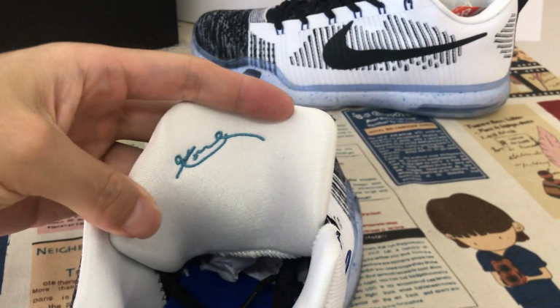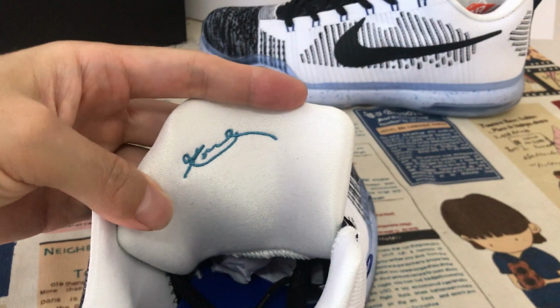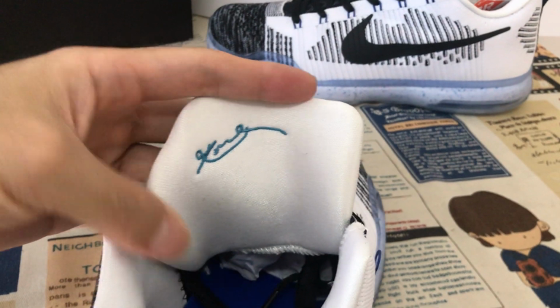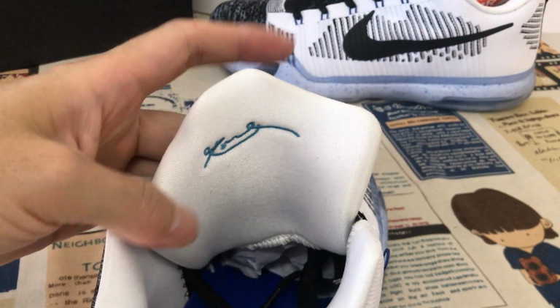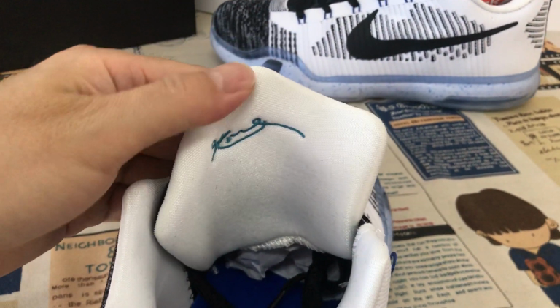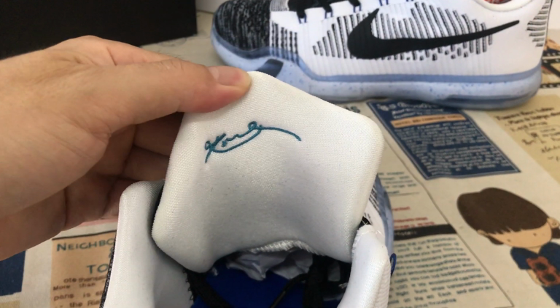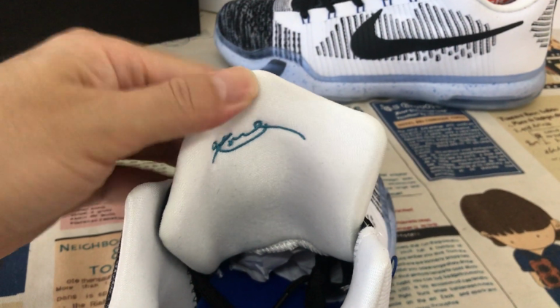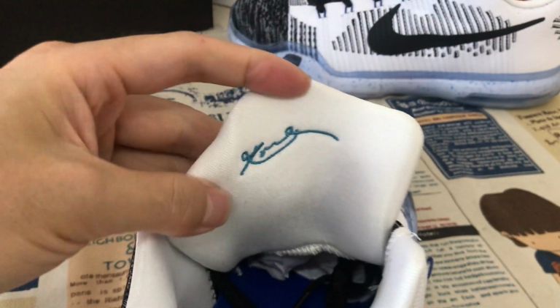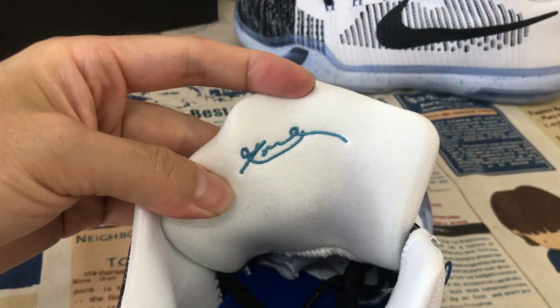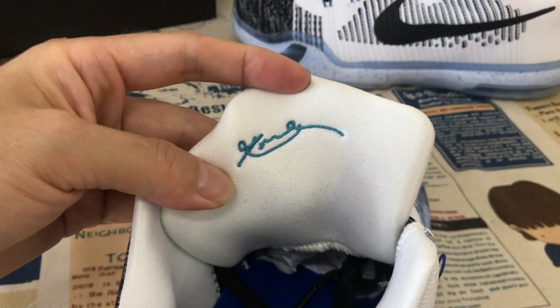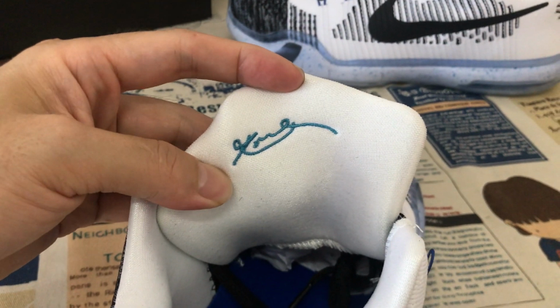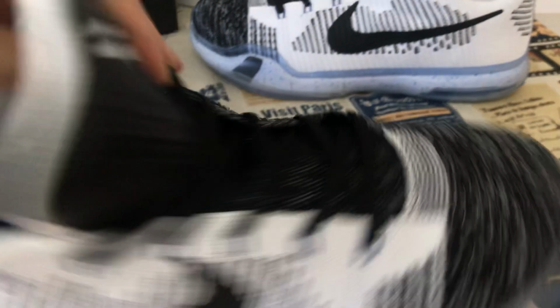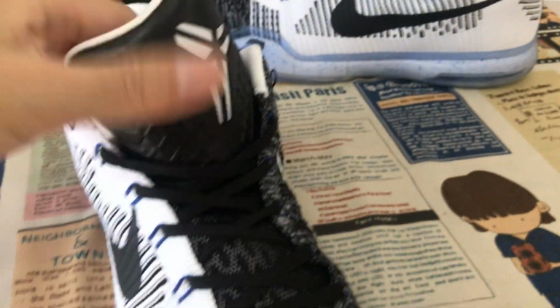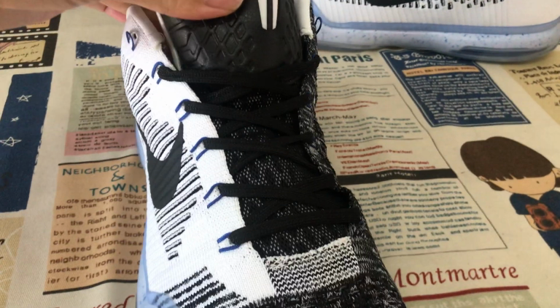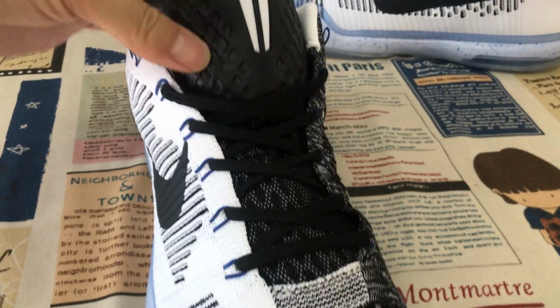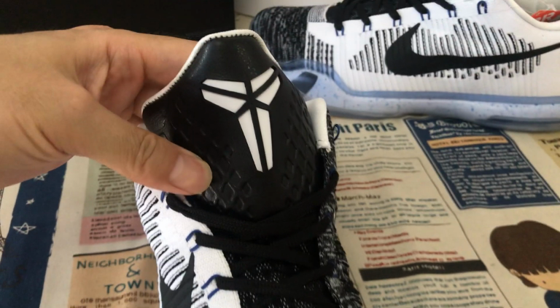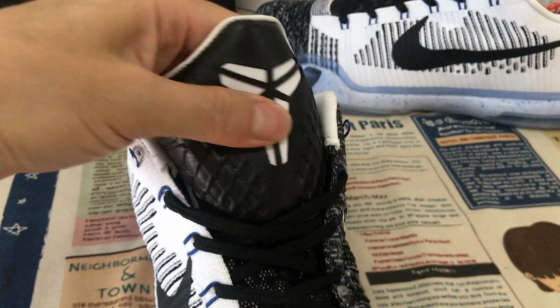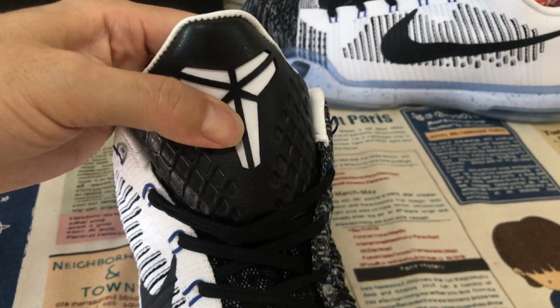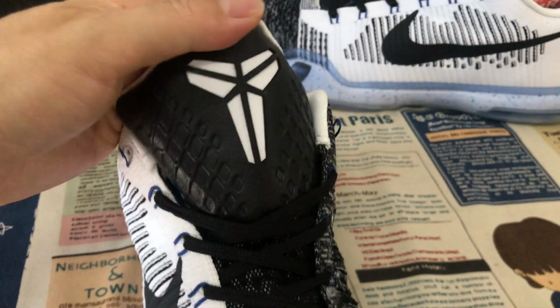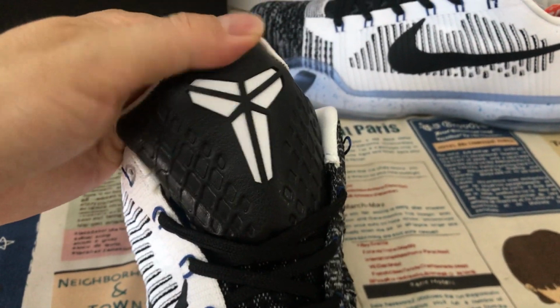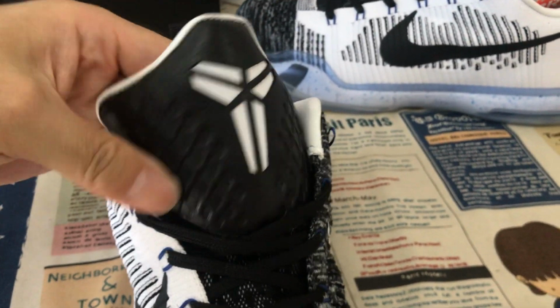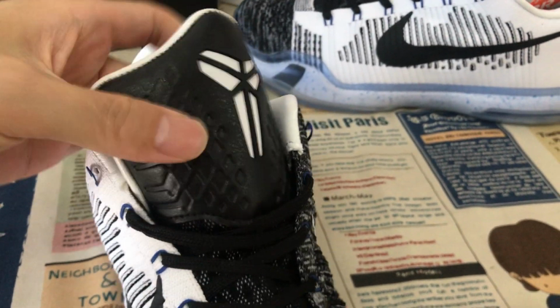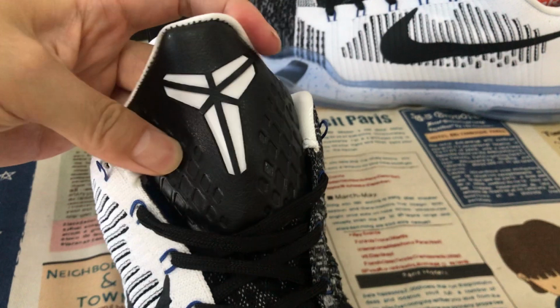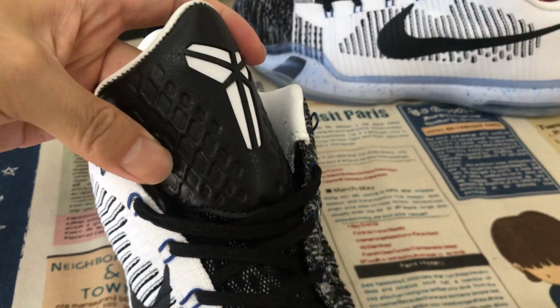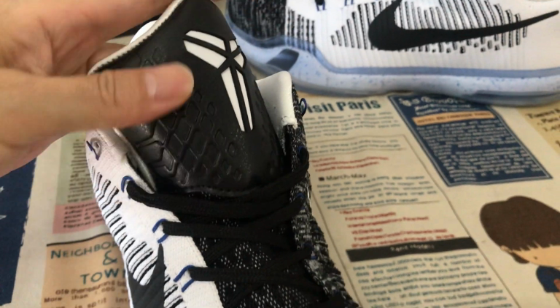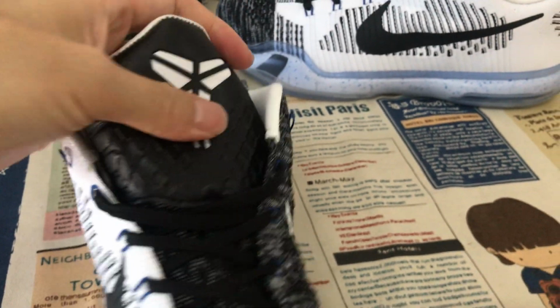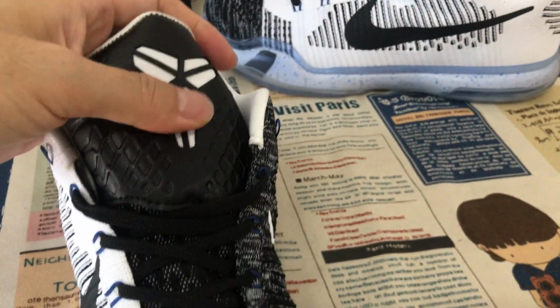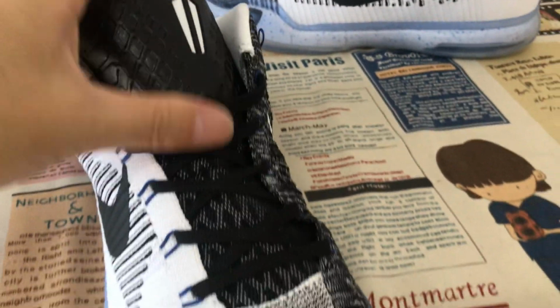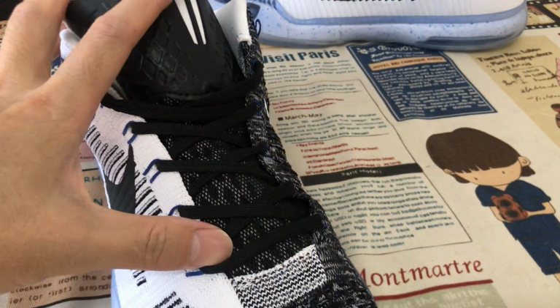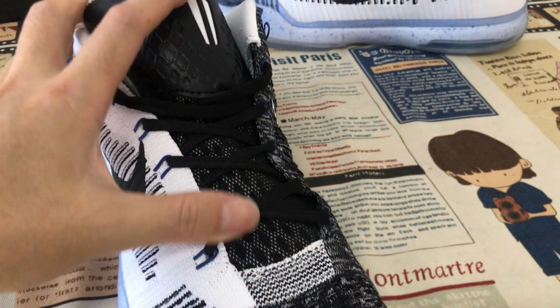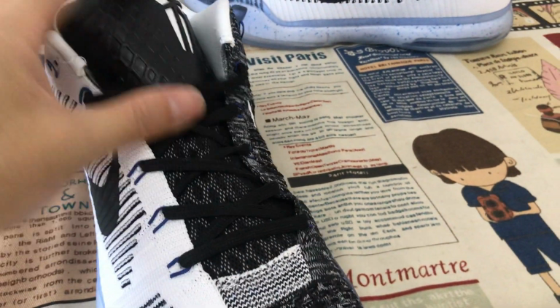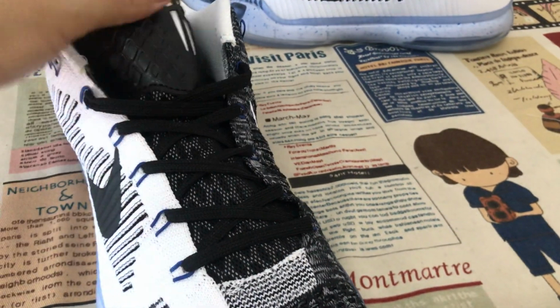Here's the tongue lining with the Kobe signature and body stitching on the tongue lining. Here's the tongue logo — embossed design on the tongue — and black flat lace.